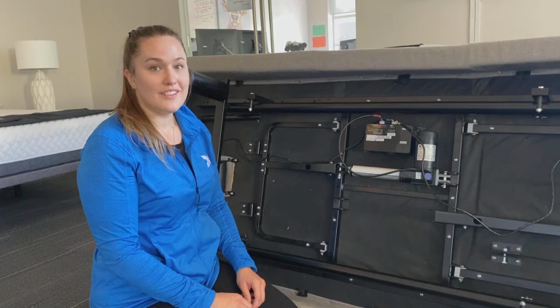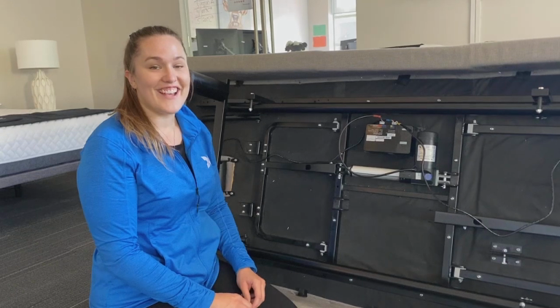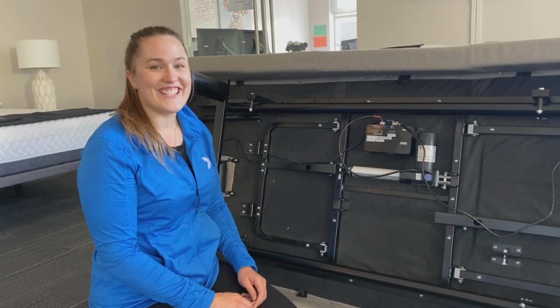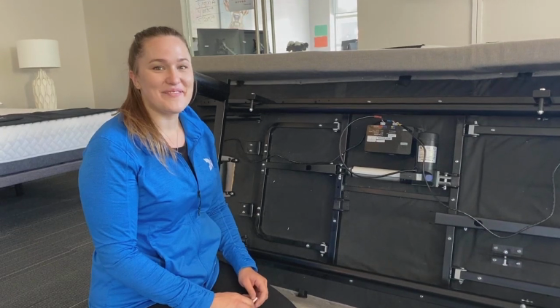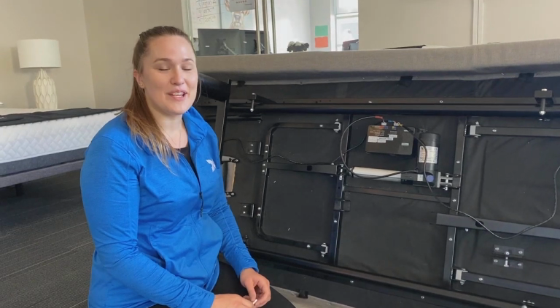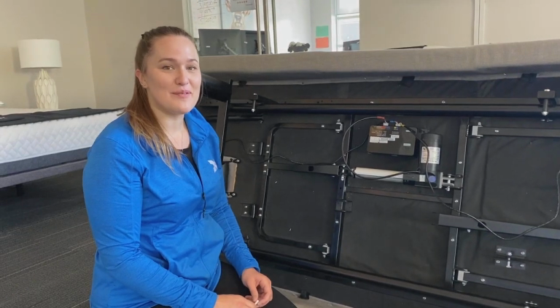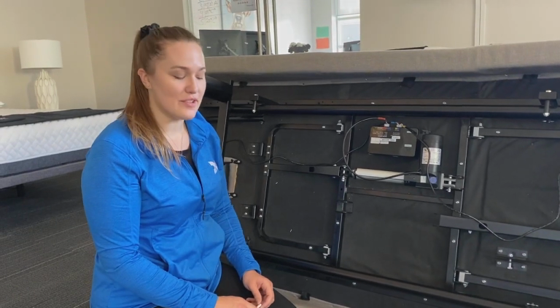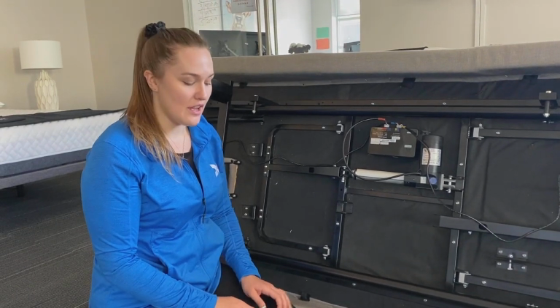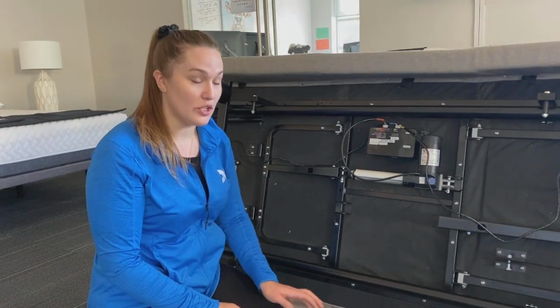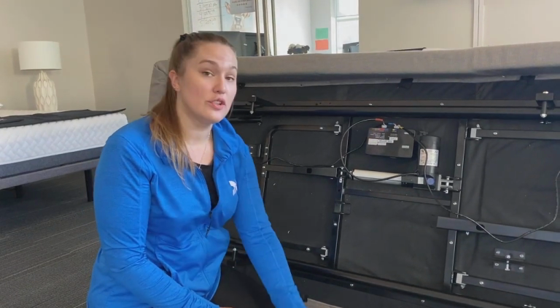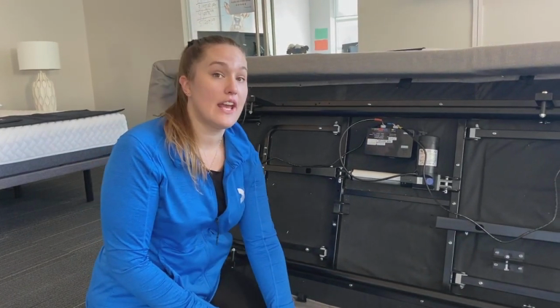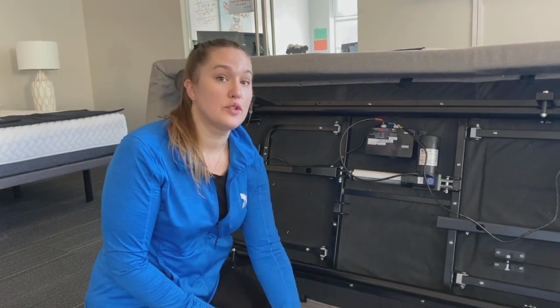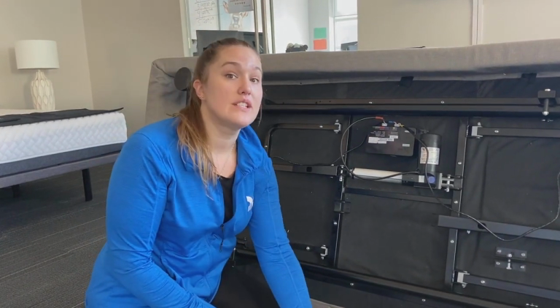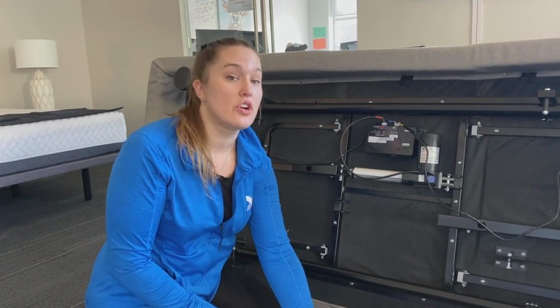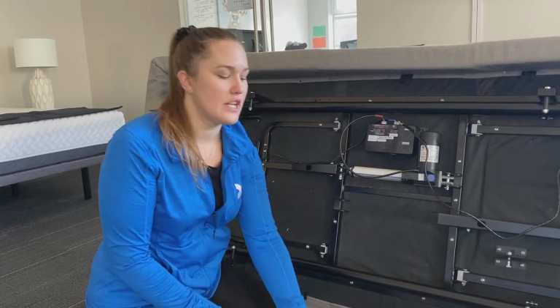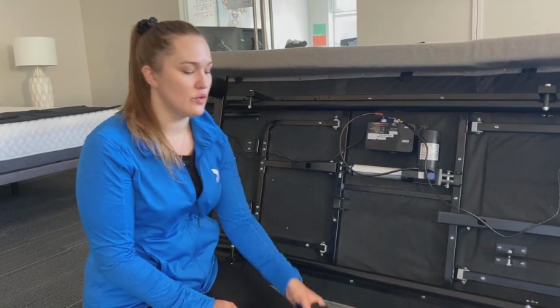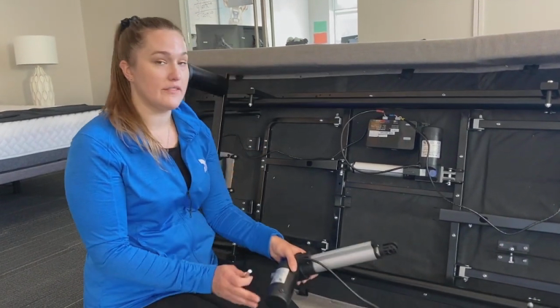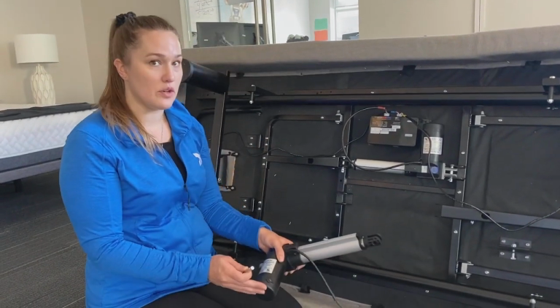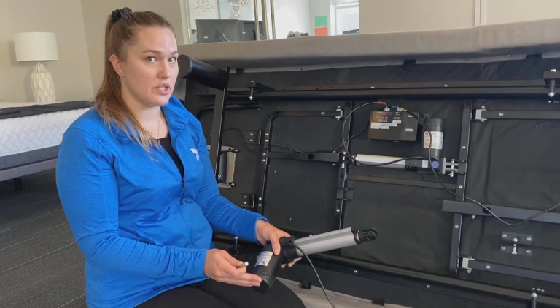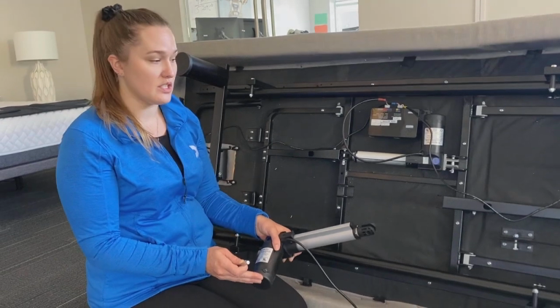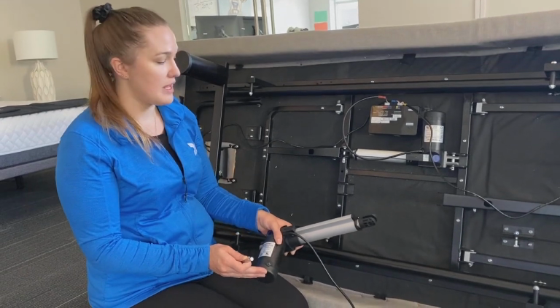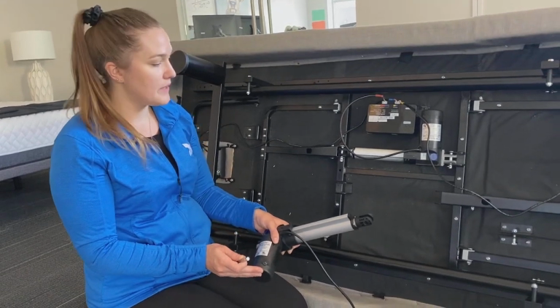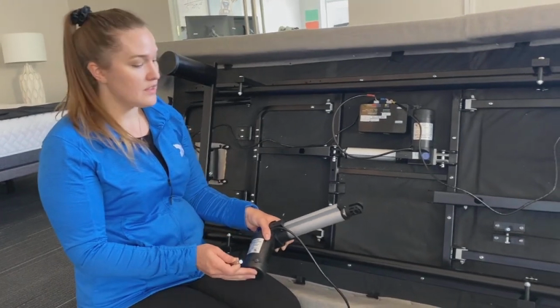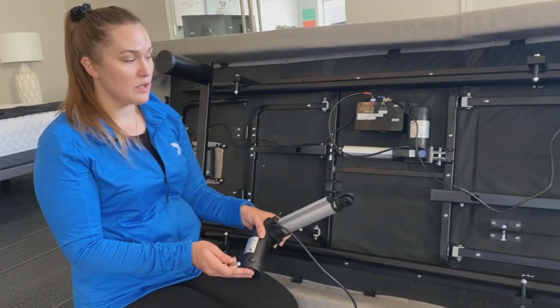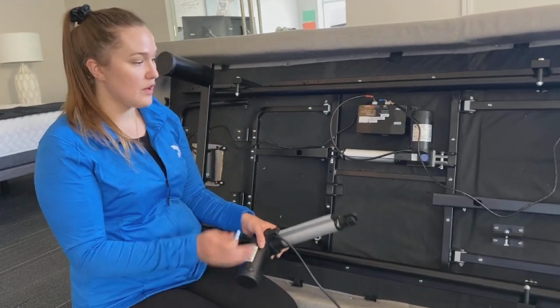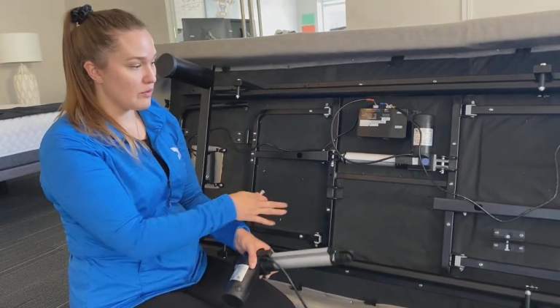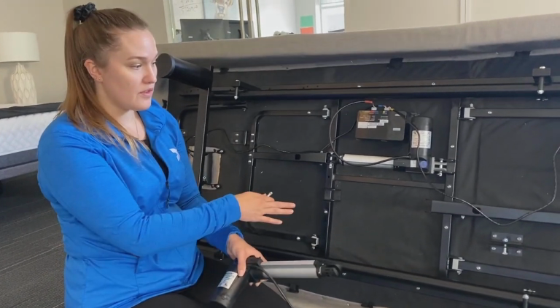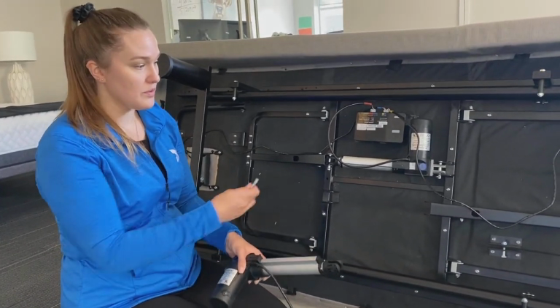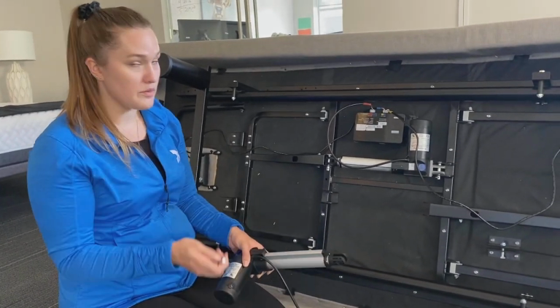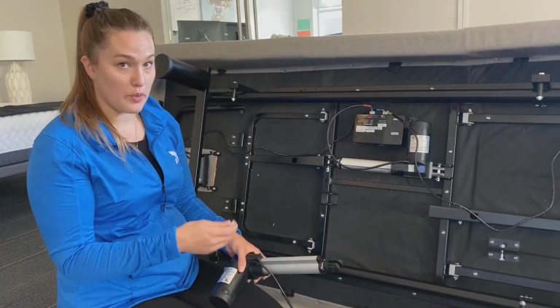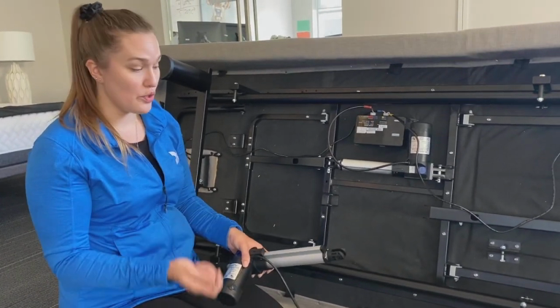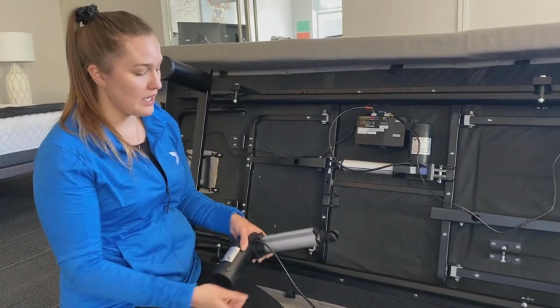Hi, Sam here with Reverie. I'm going to show you today how to install a new lift motor to an adjustable bed. We've already removed the old one, so we're going to put a new one on.